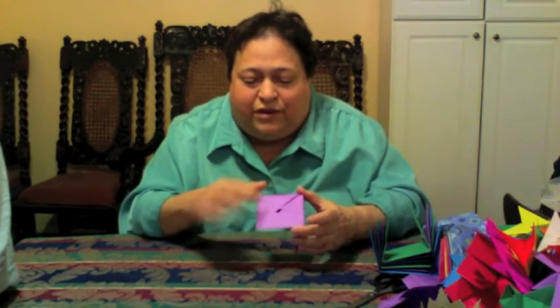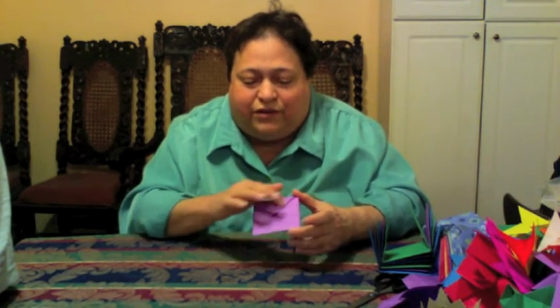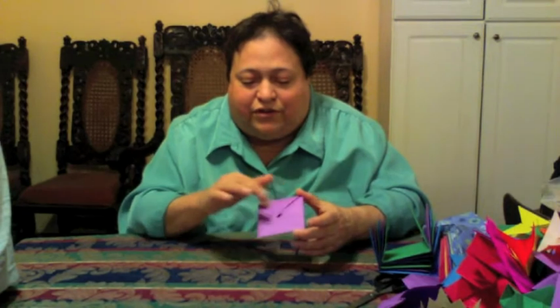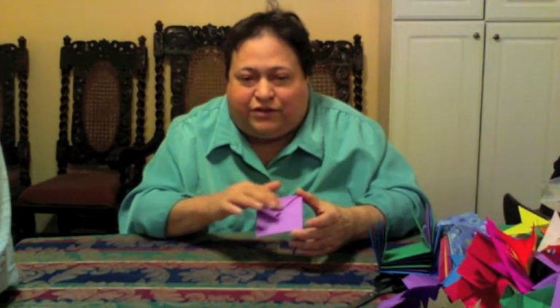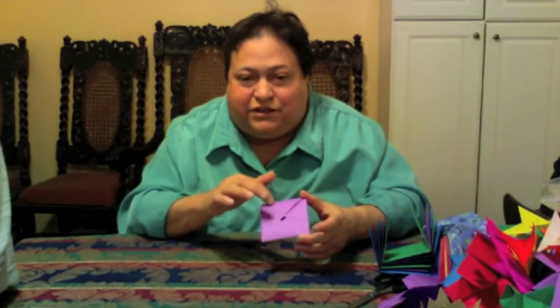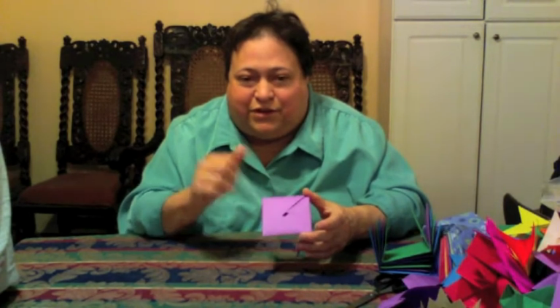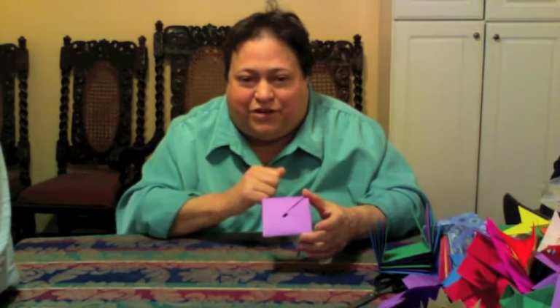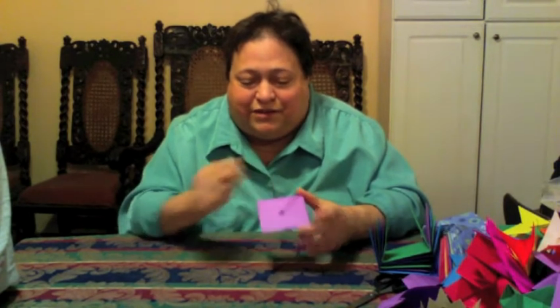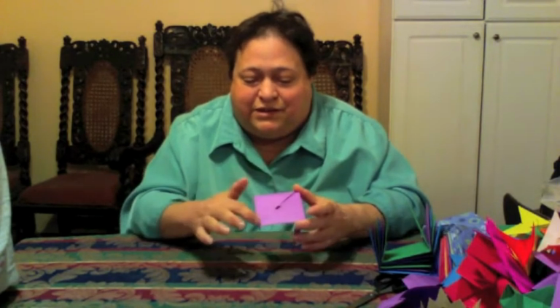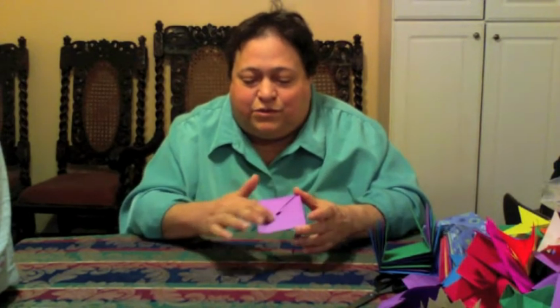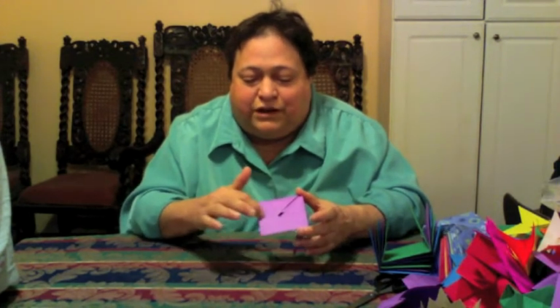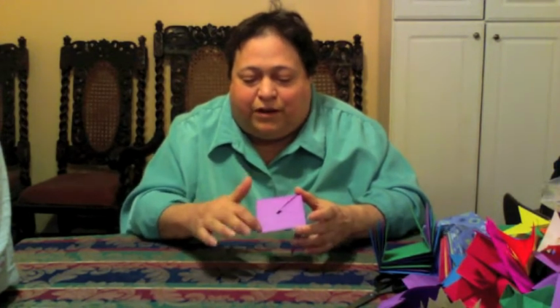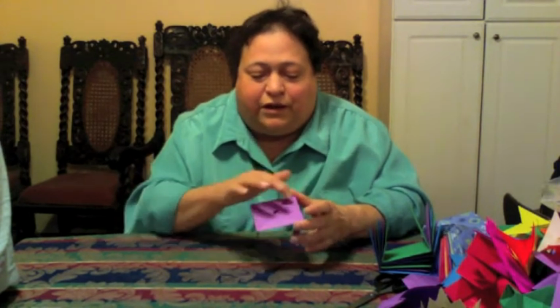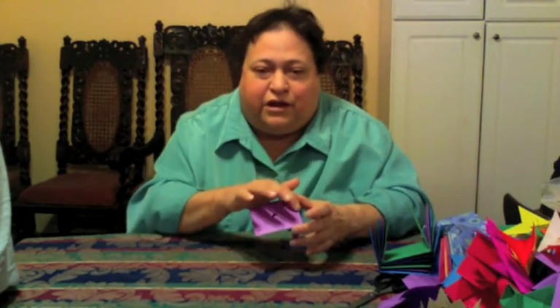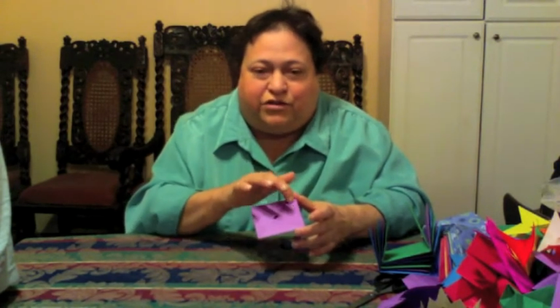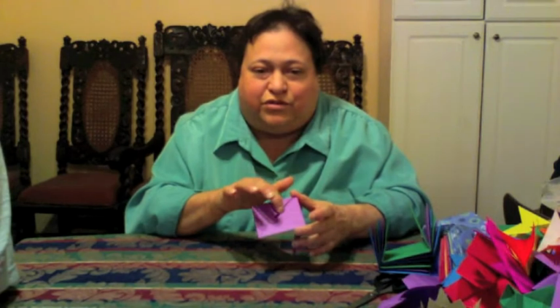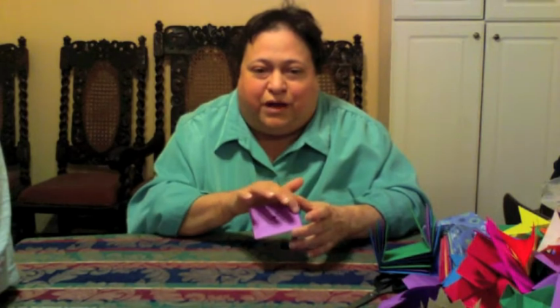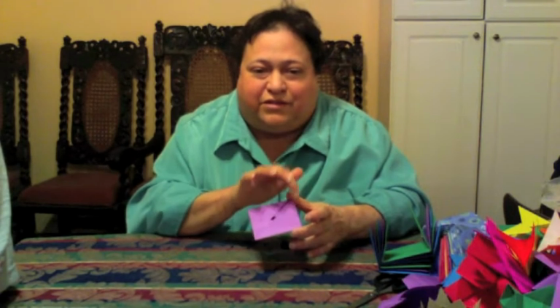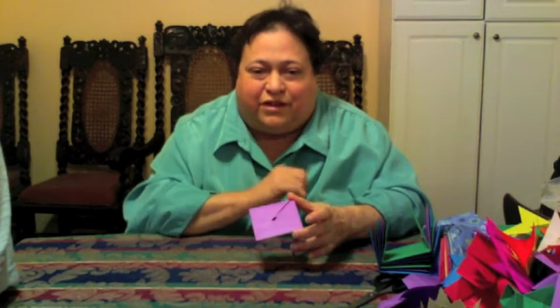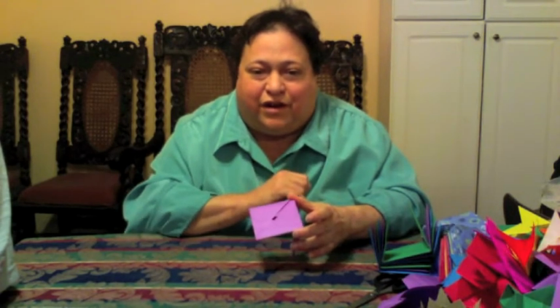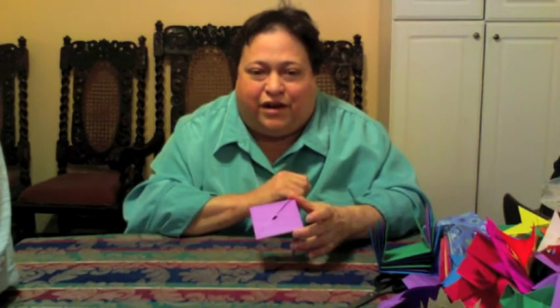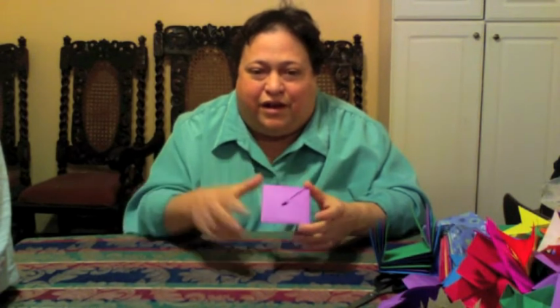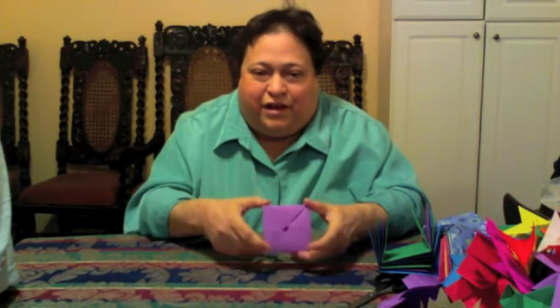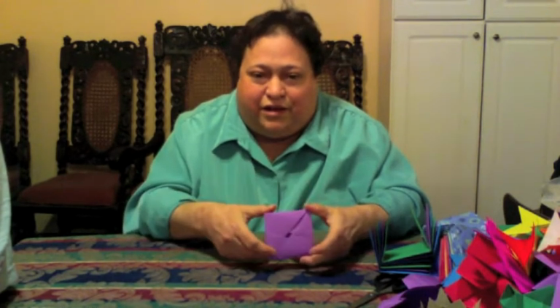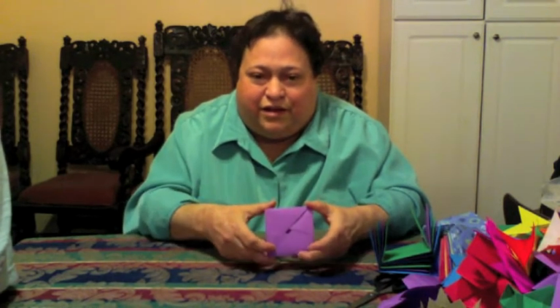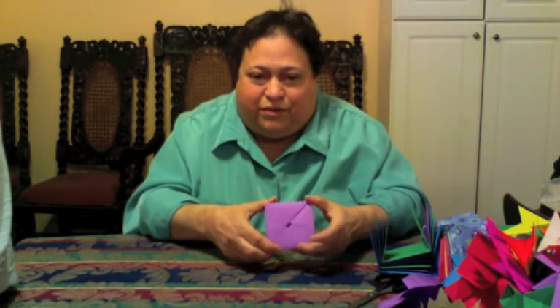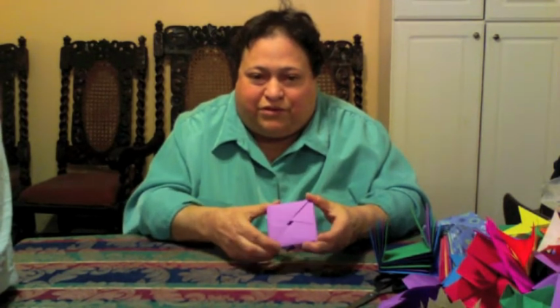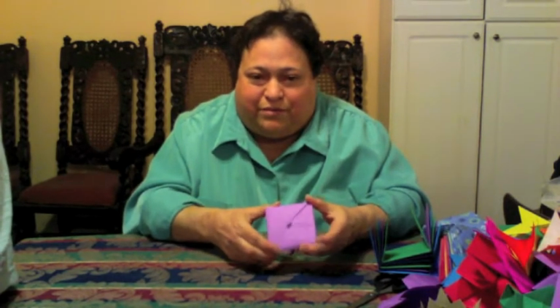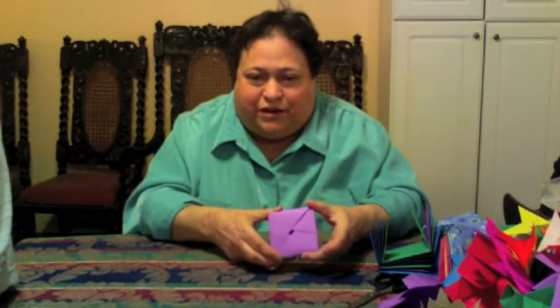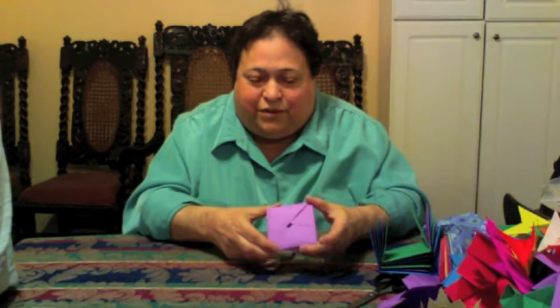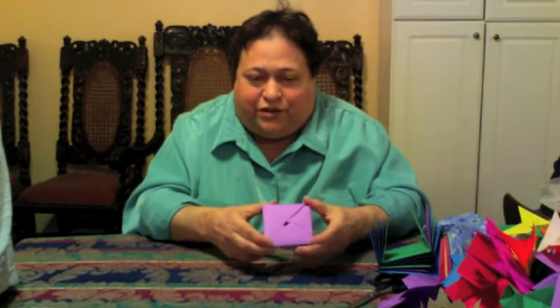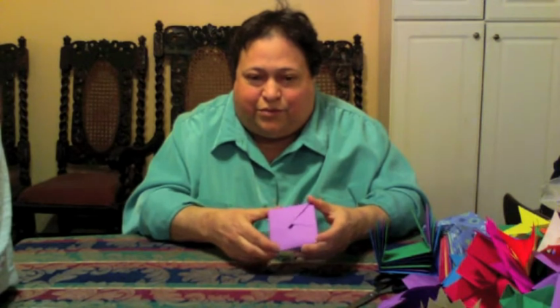These are not triangles because they don't make a triangle — one little pocket, two little pockets right there. You should be able to see them pretty clearly once you get to this point.